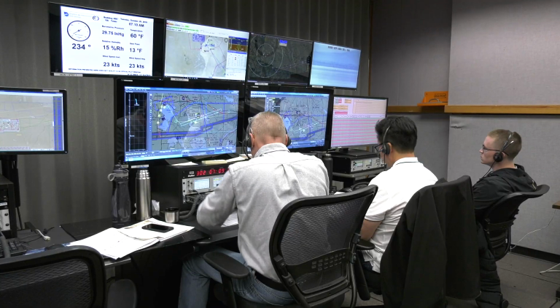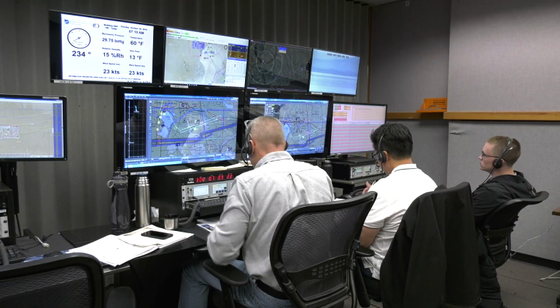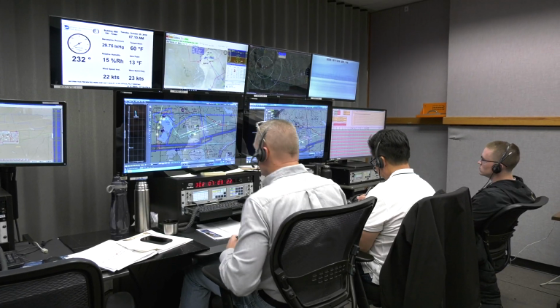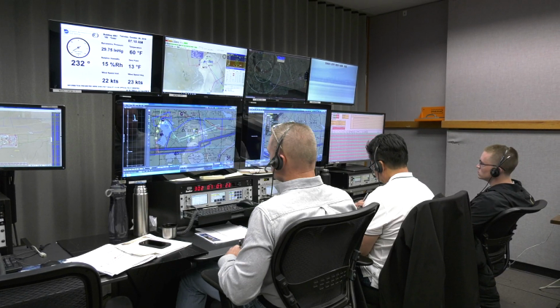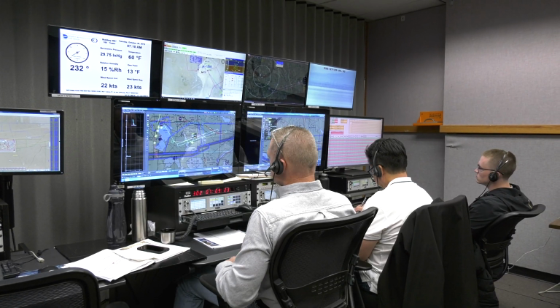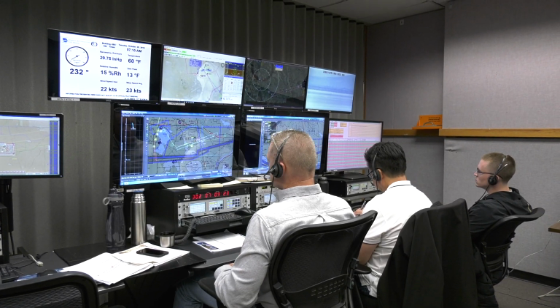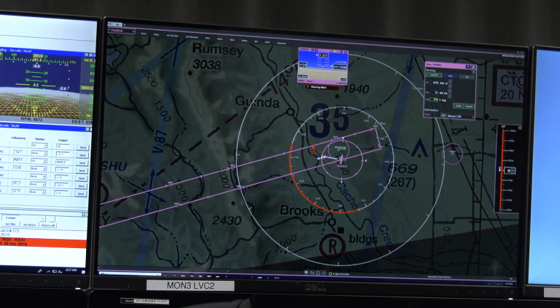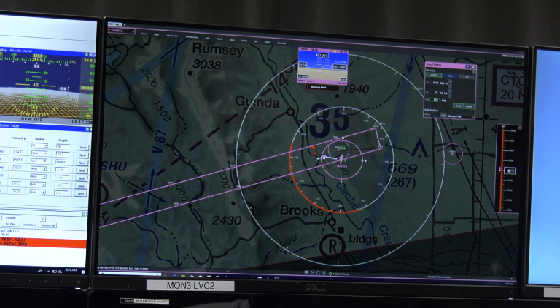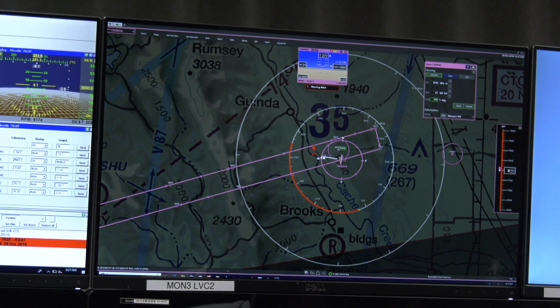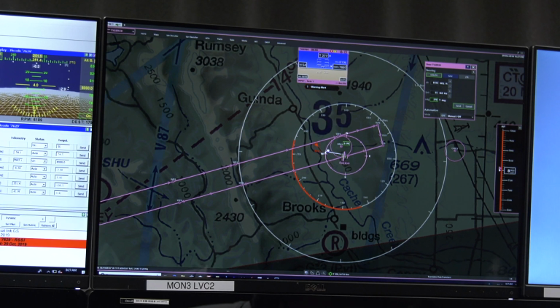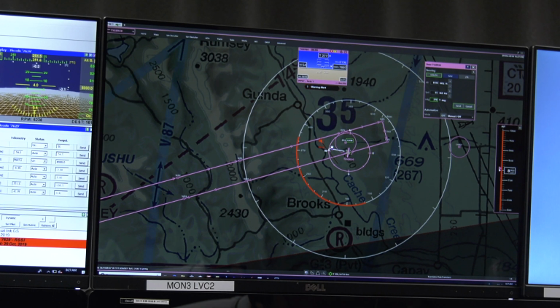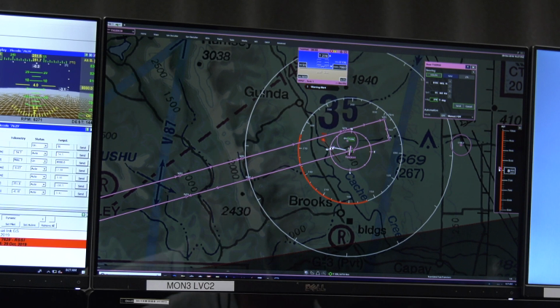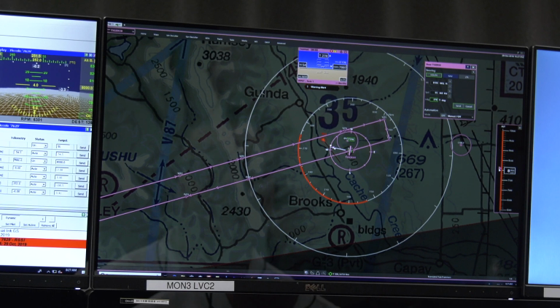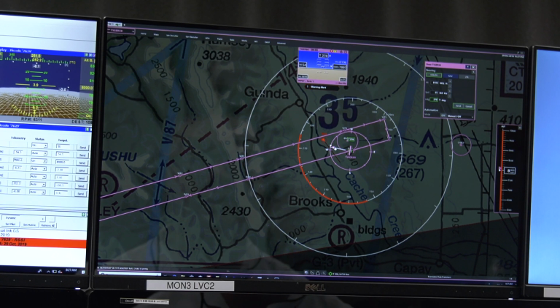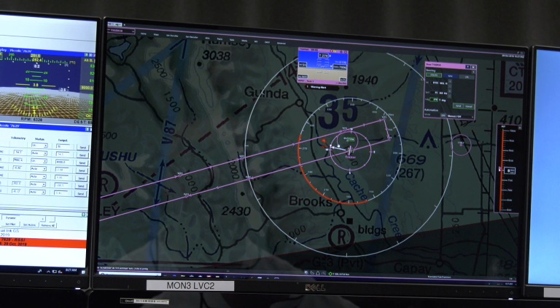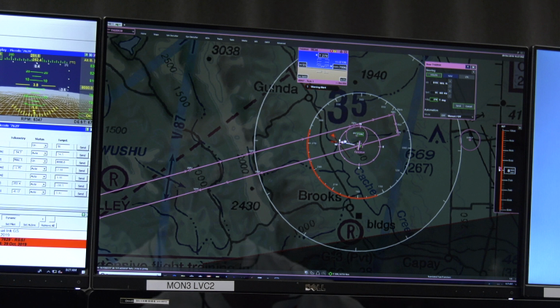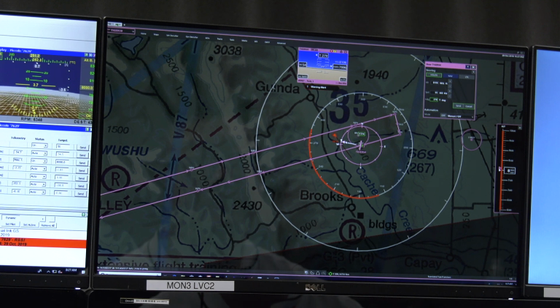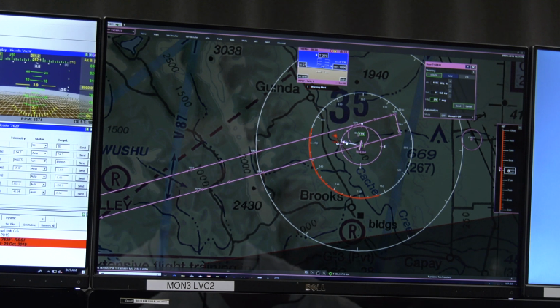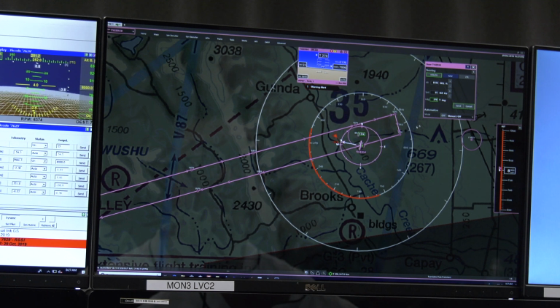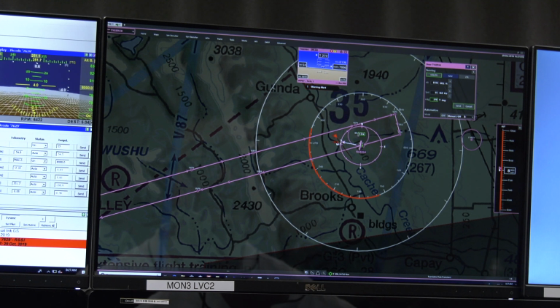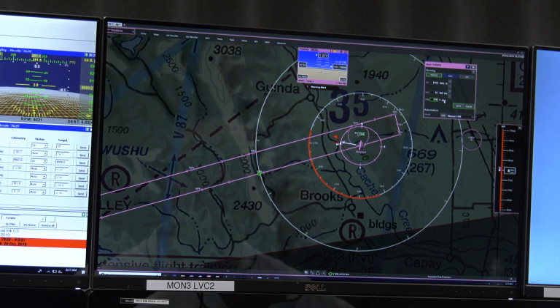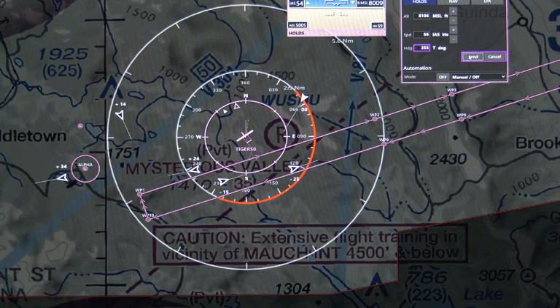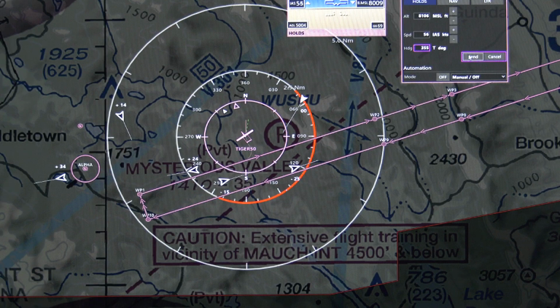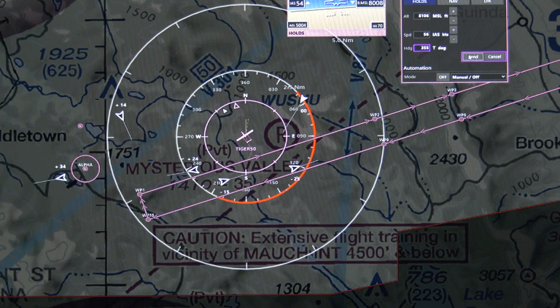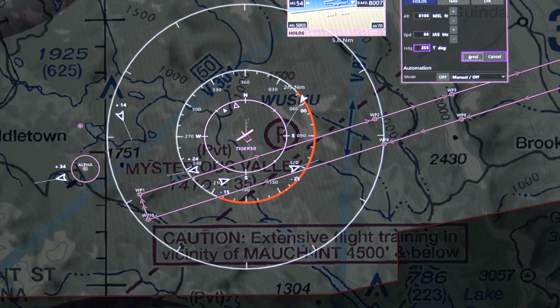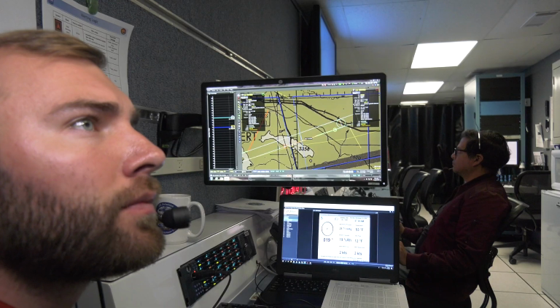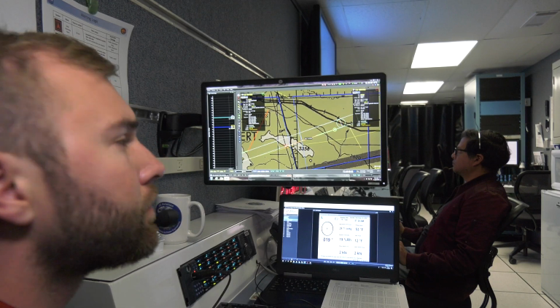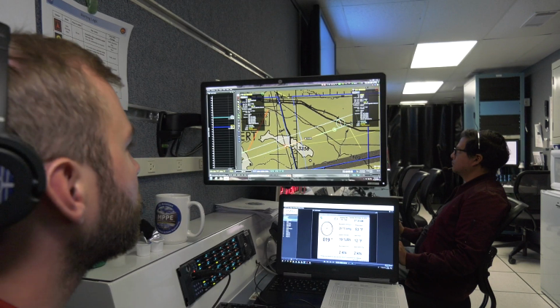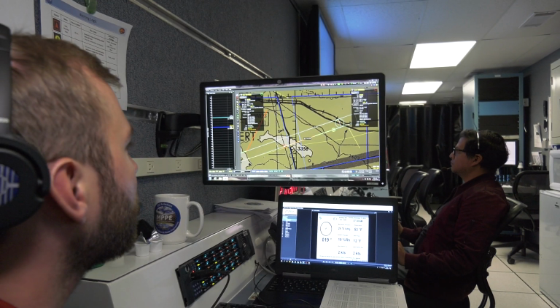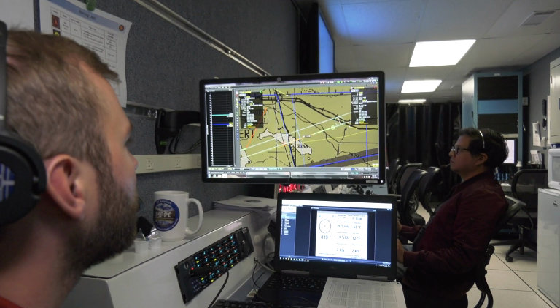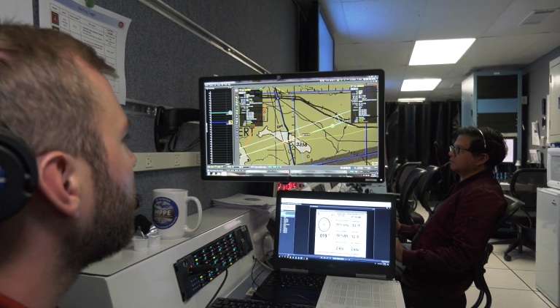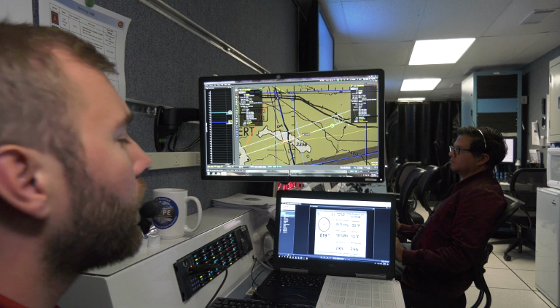For the full mission aspect of FT-6, we utilized both virtual traffic, which was a simulated aircraft, and we also used a live intruder aircraft as well.